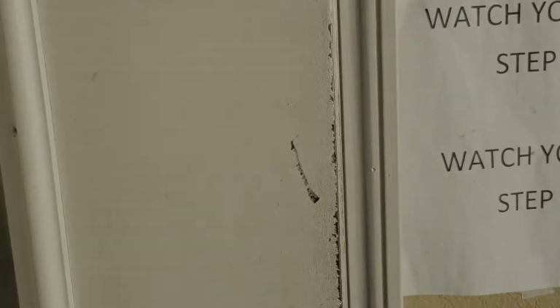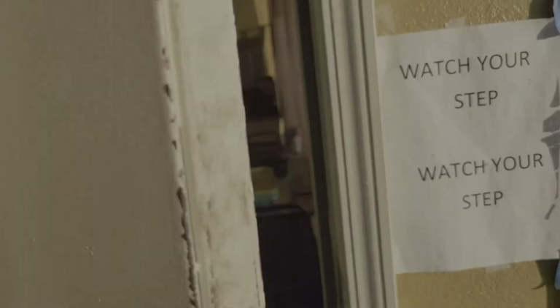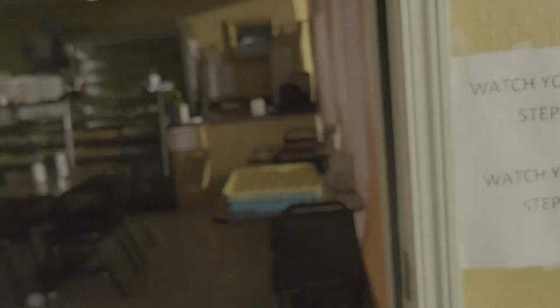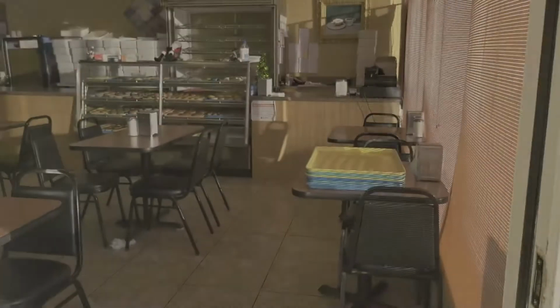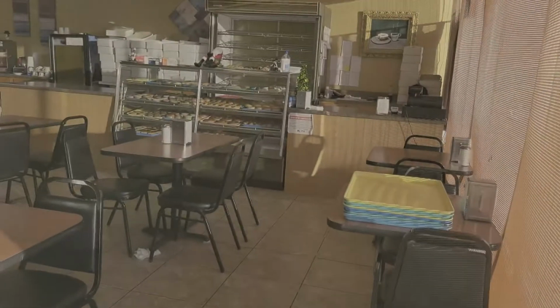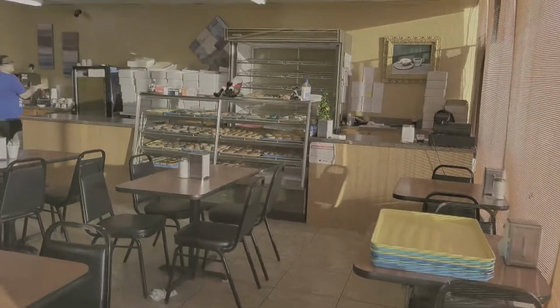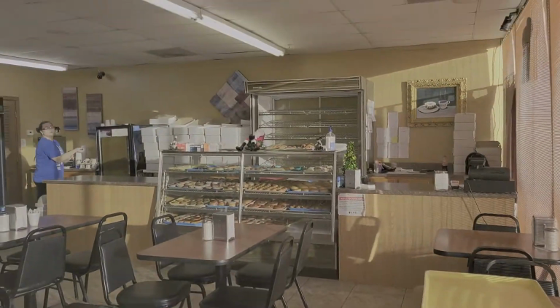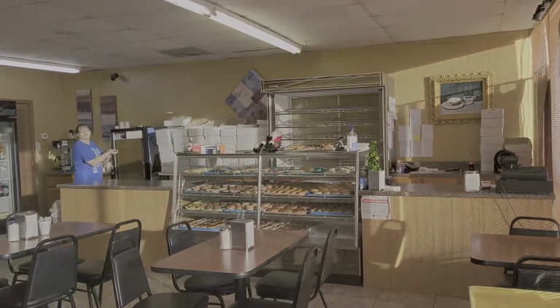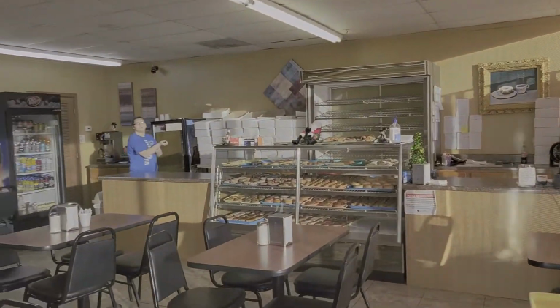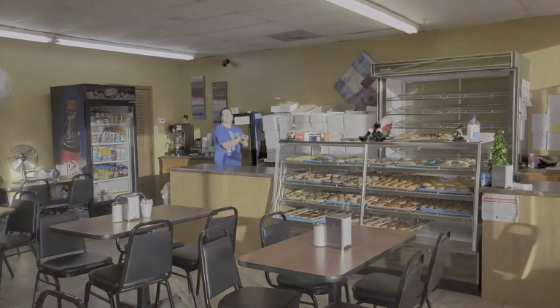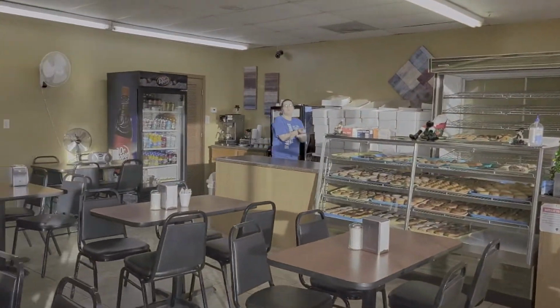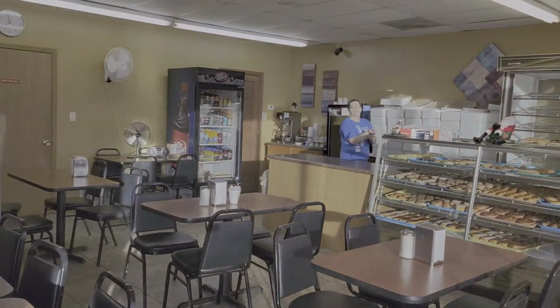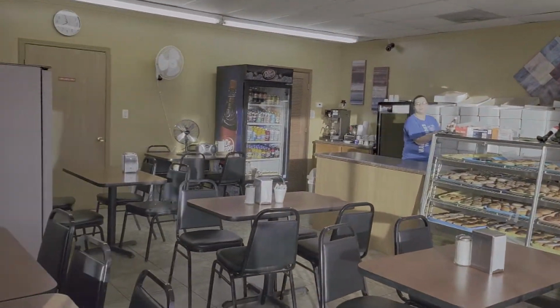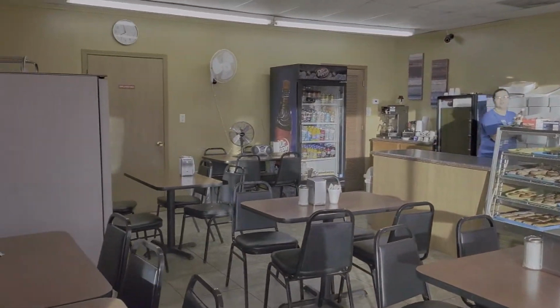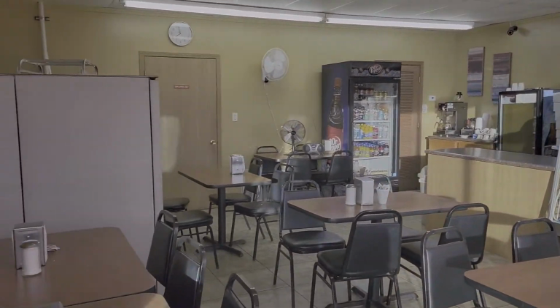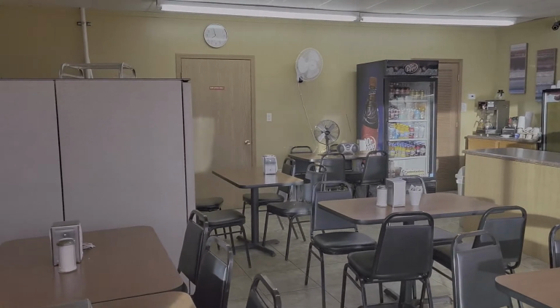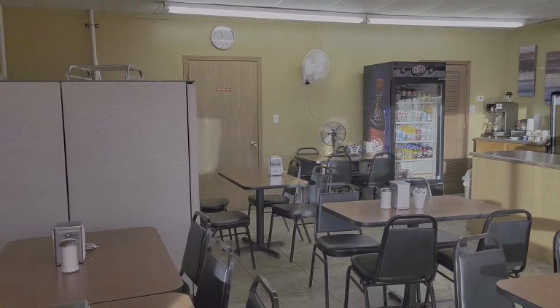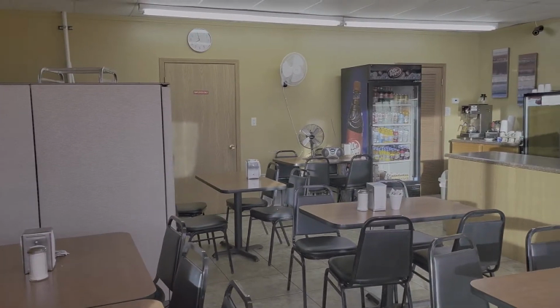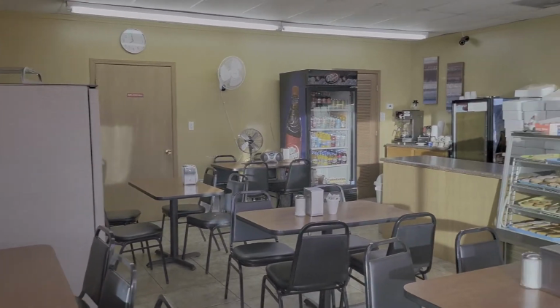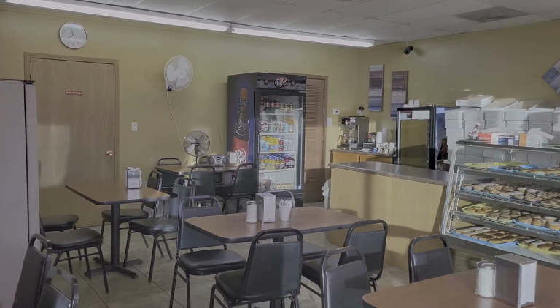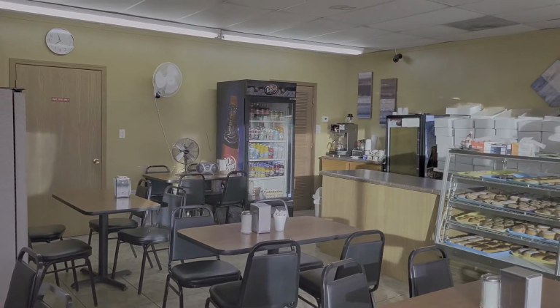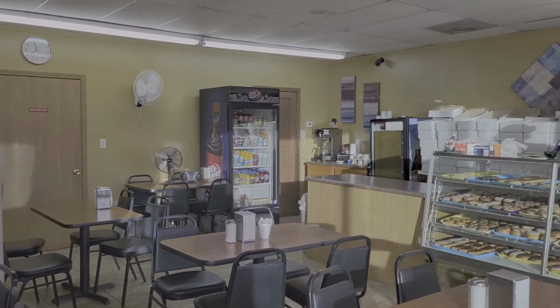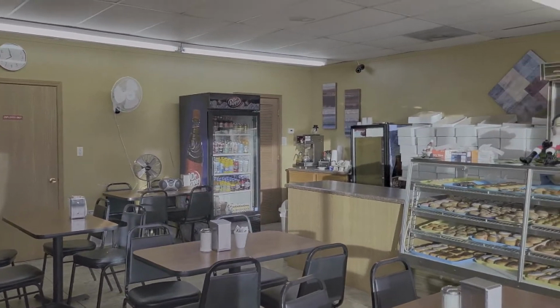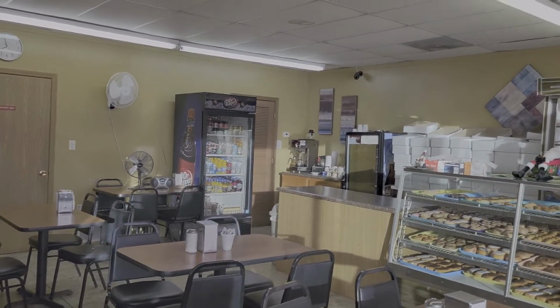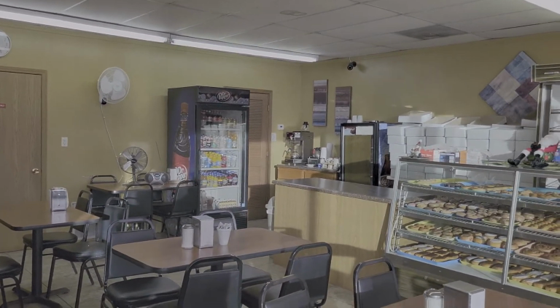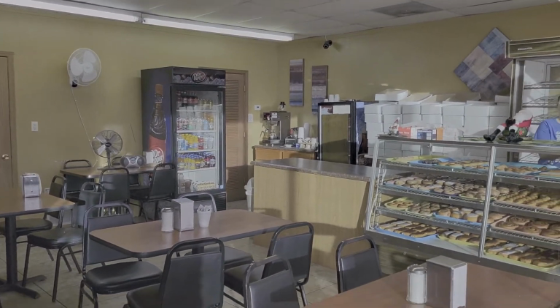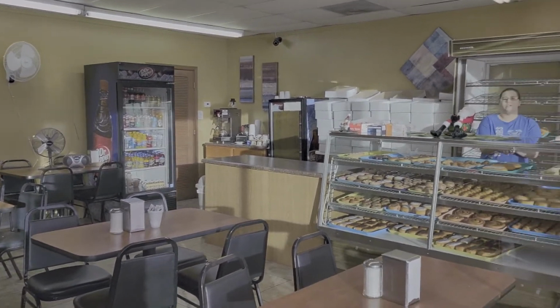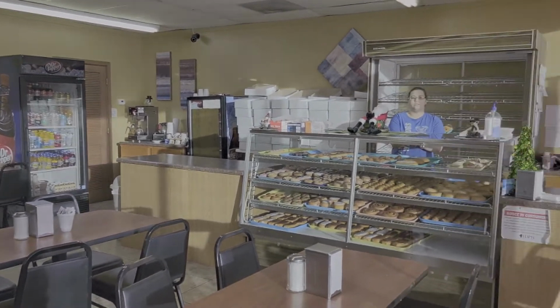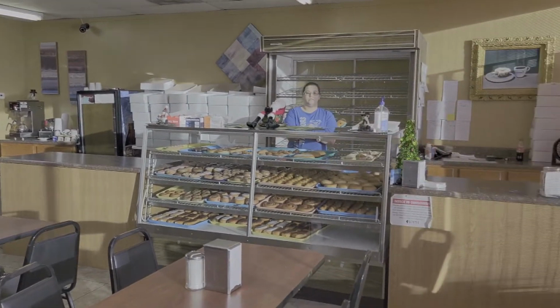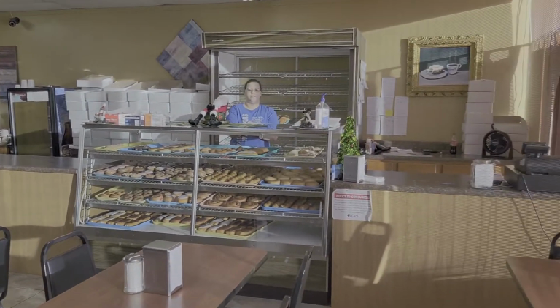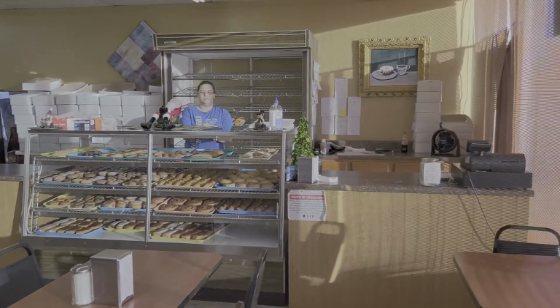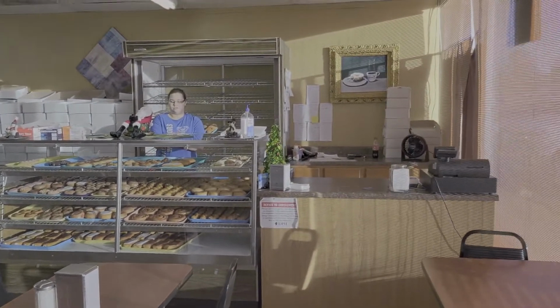Good morning, St. Louis! Welcome to another stop on the STL Donut Tour. Today's donut destination is Donut Express in Bethalto, Illinois.